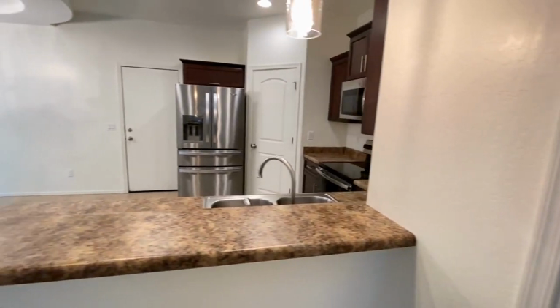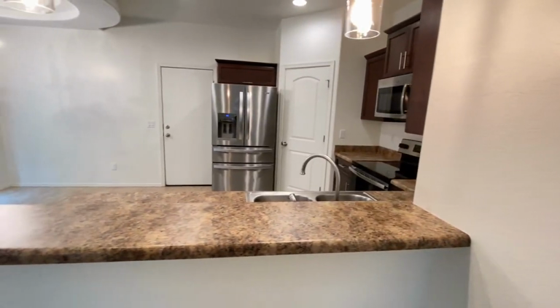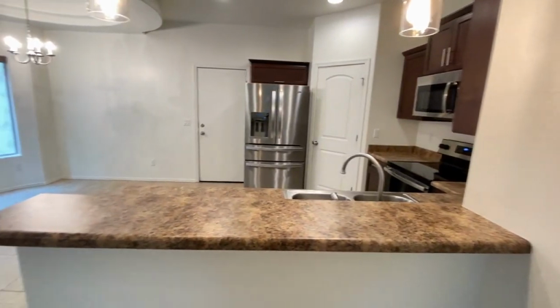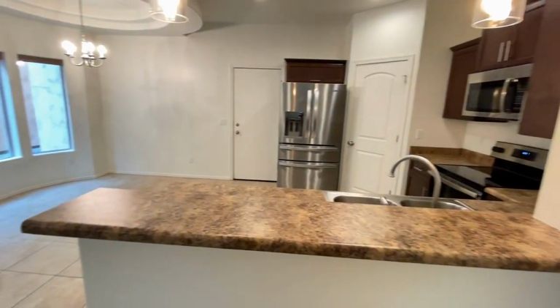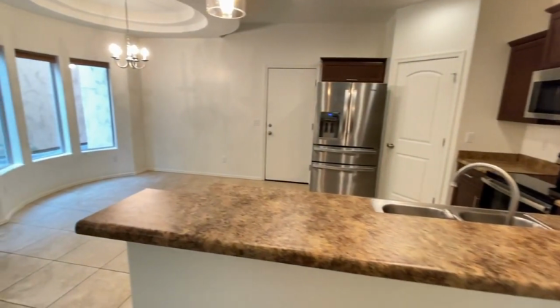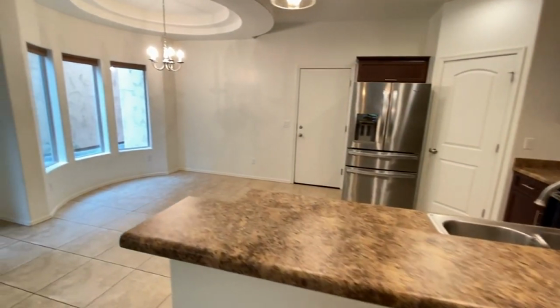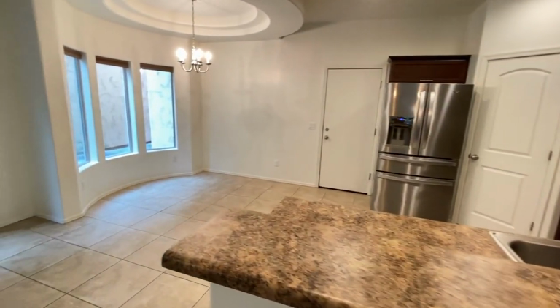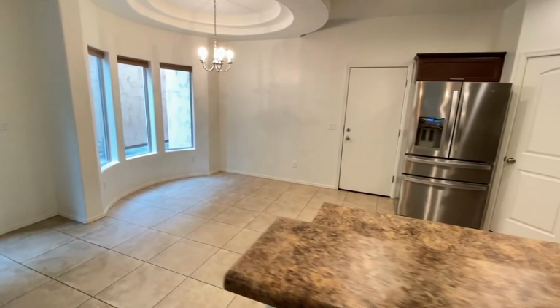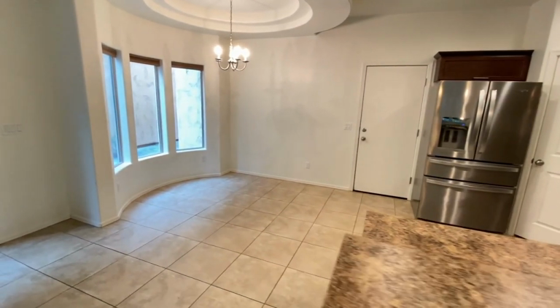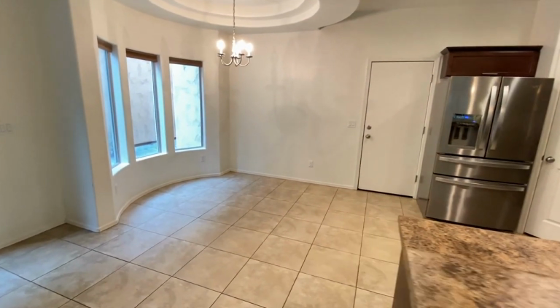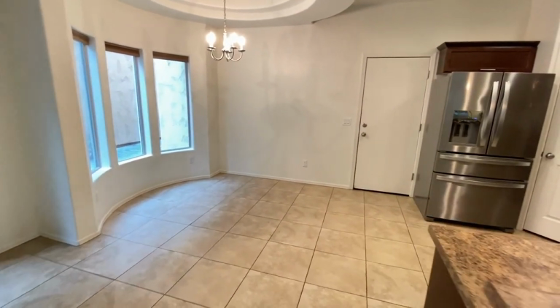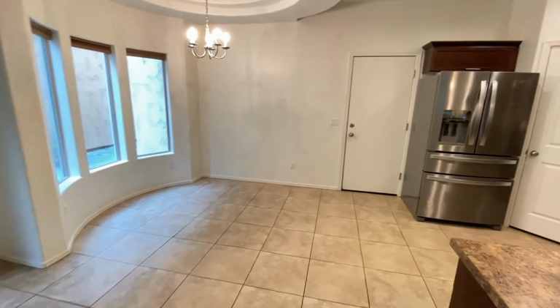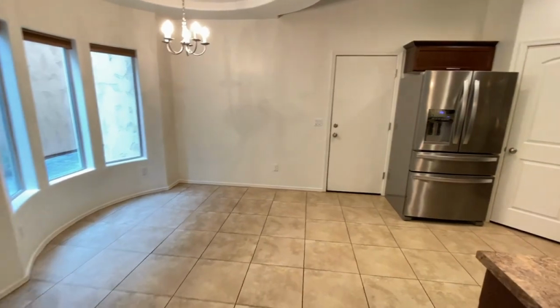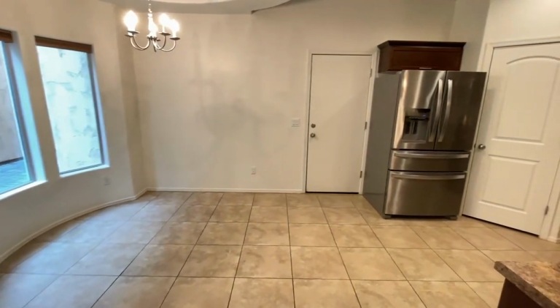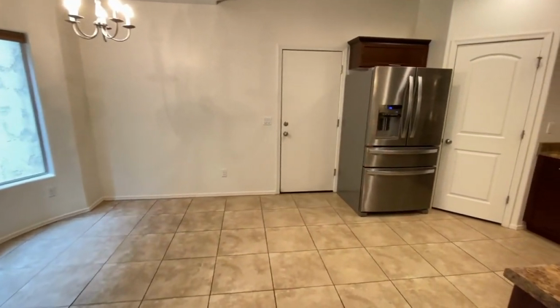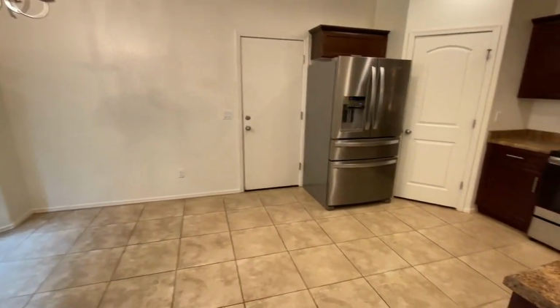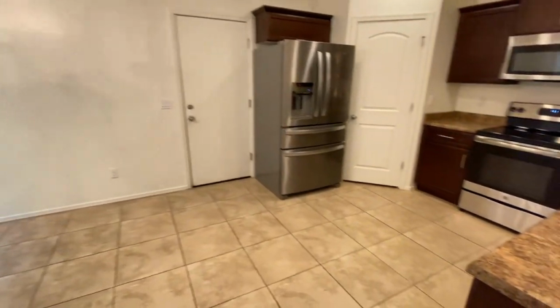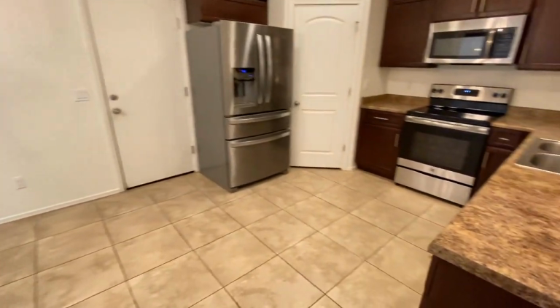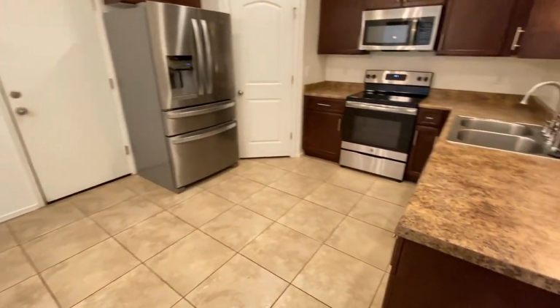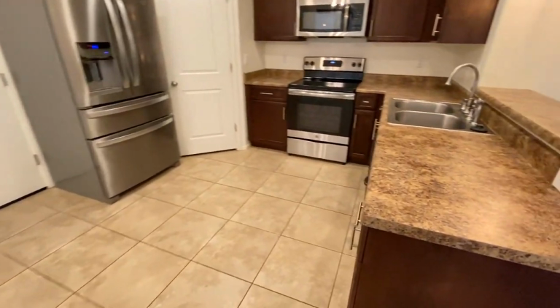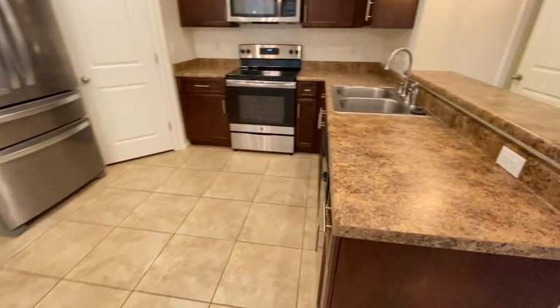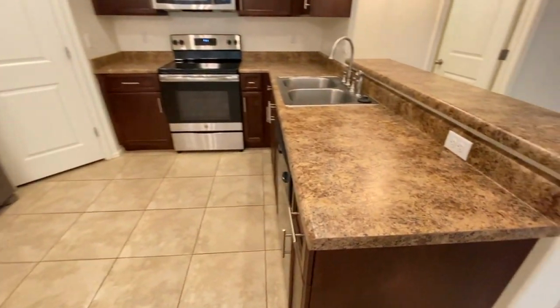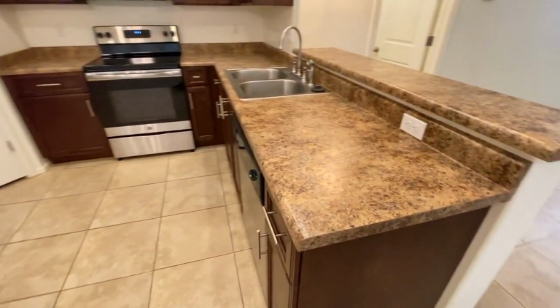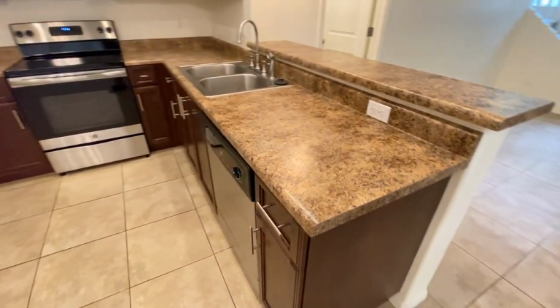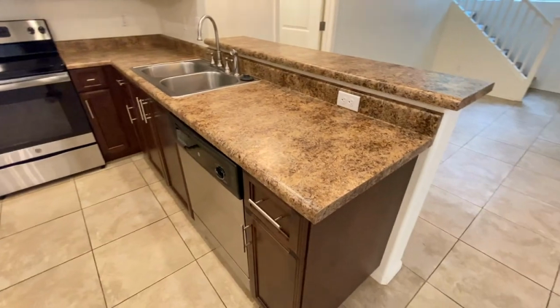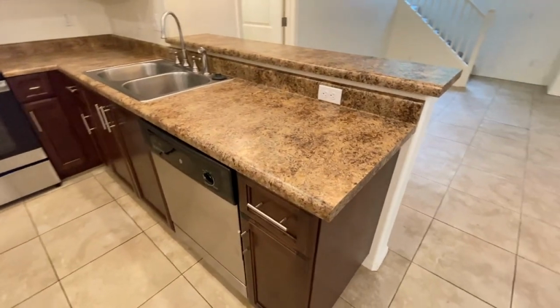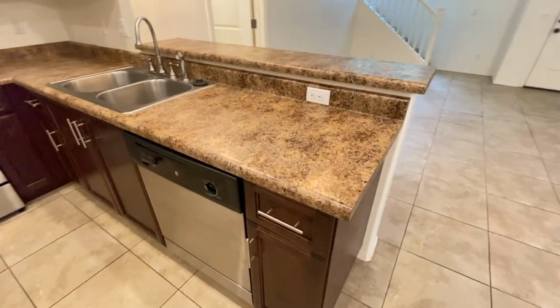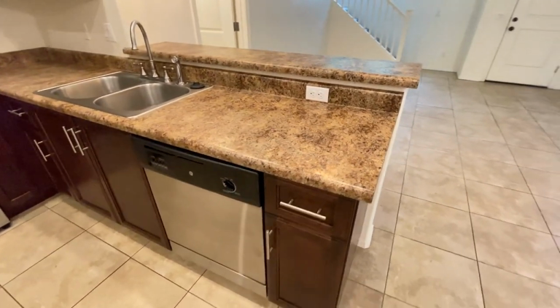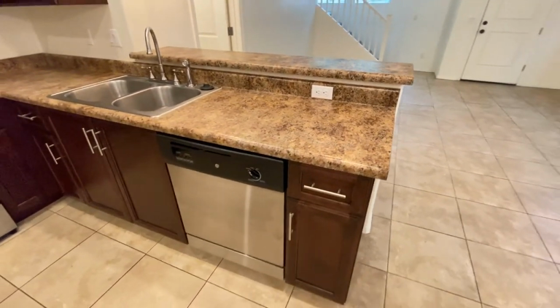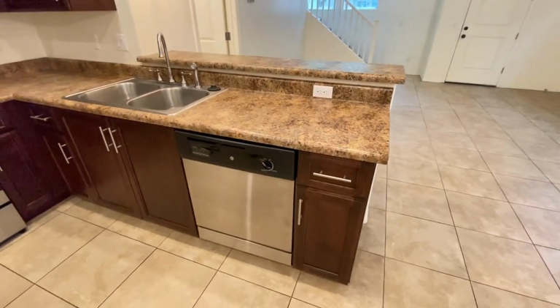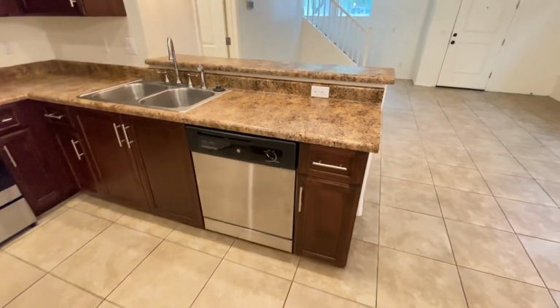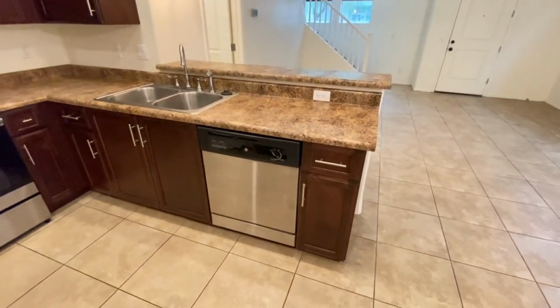Looking across the kitchen and the dining area. Beautiful tile floor, tons of natural light. Let's take a look at the kitchen — dishwasher, dual sinks, beautiful cabinet work.